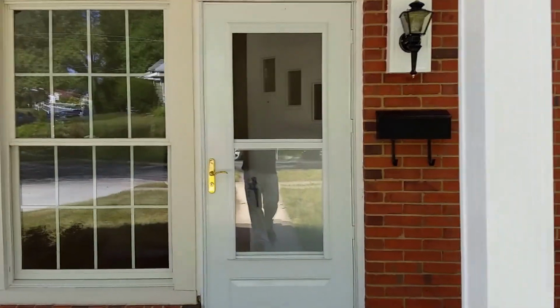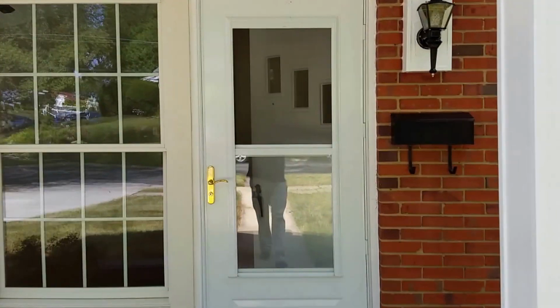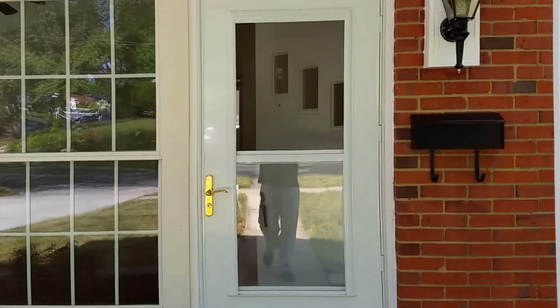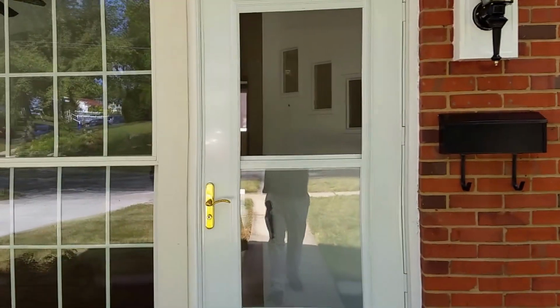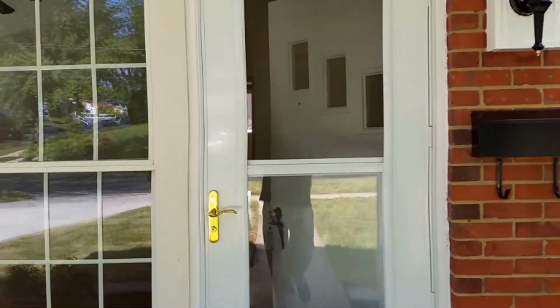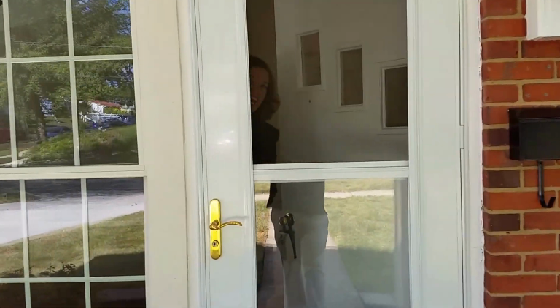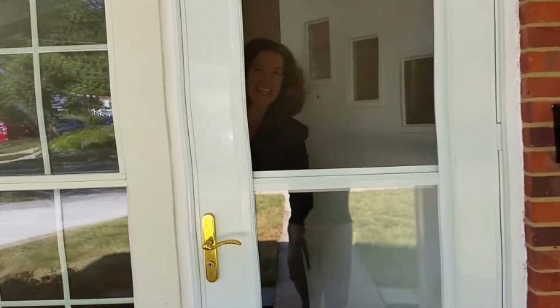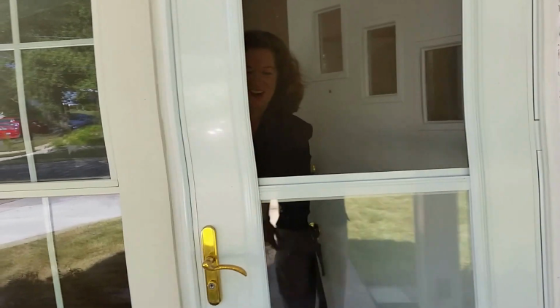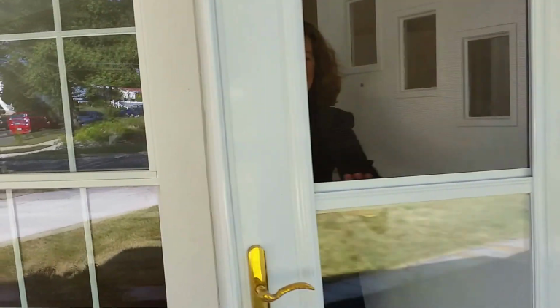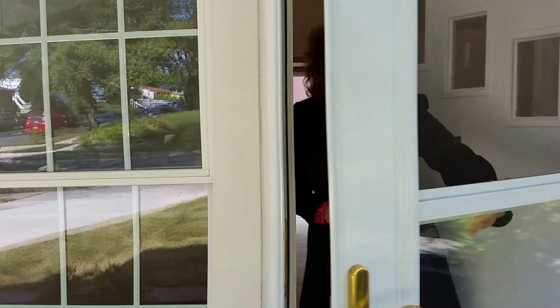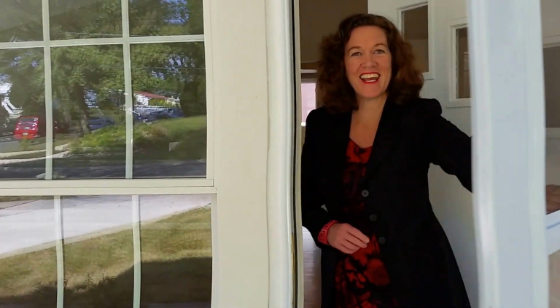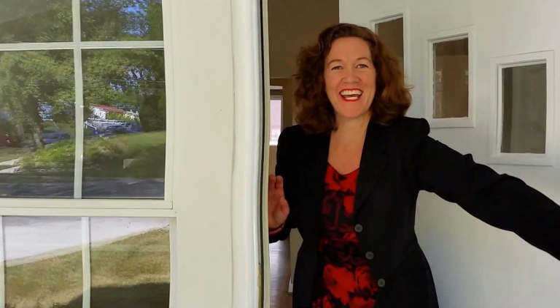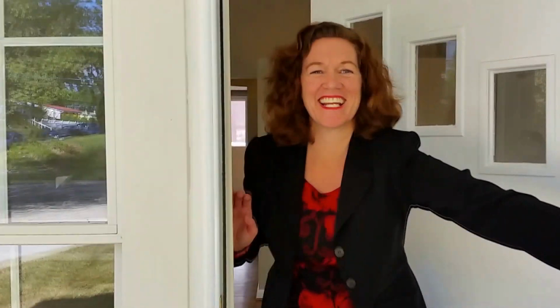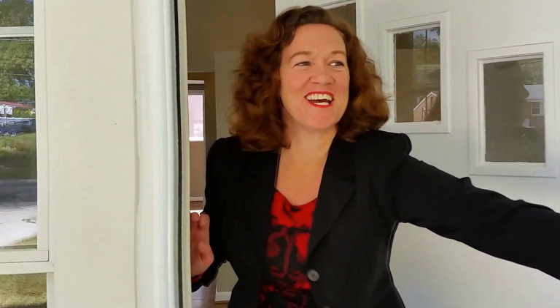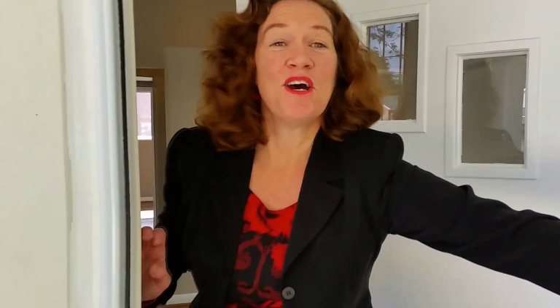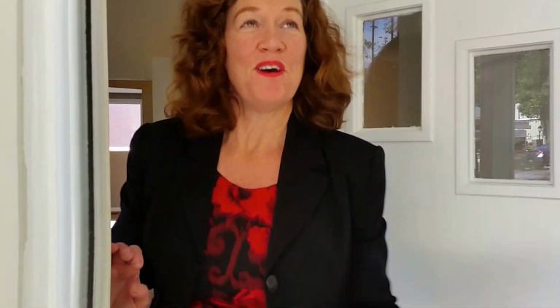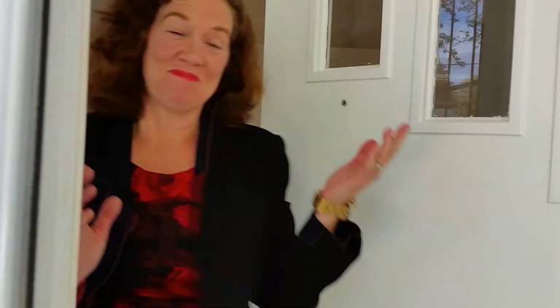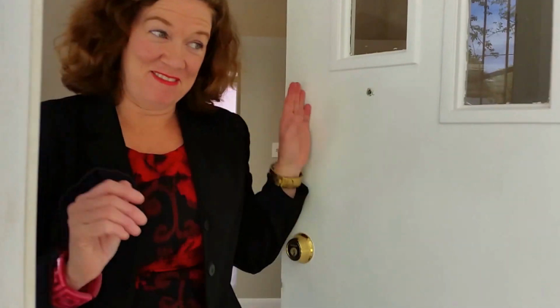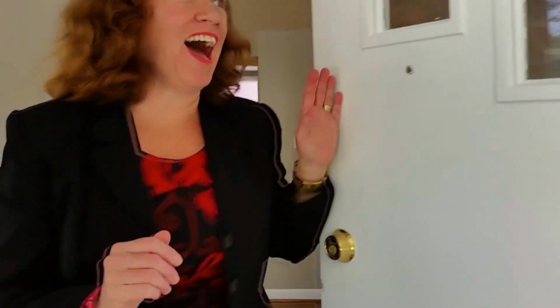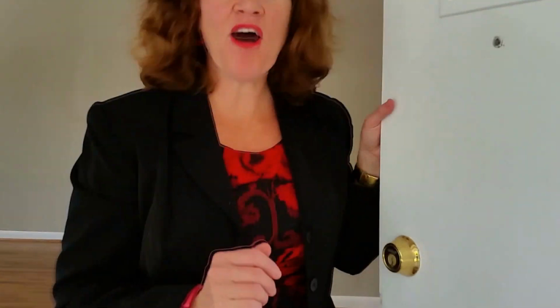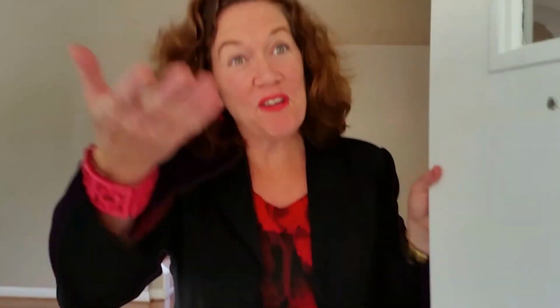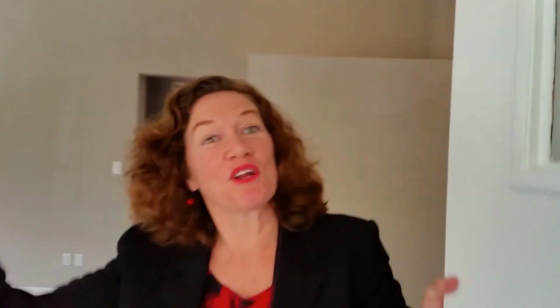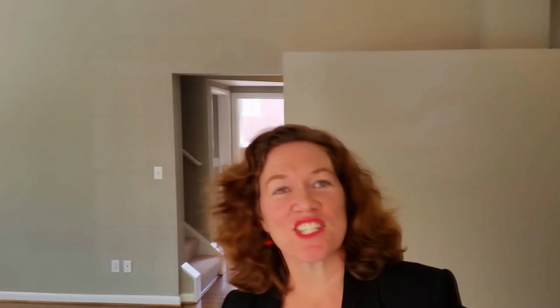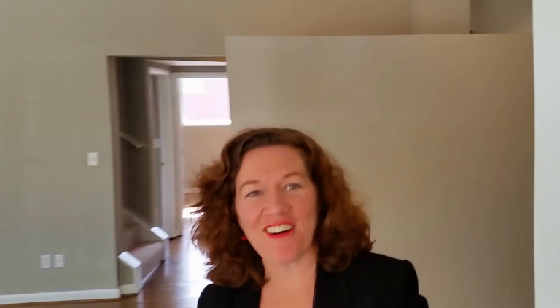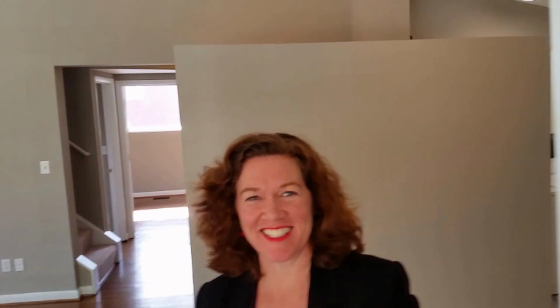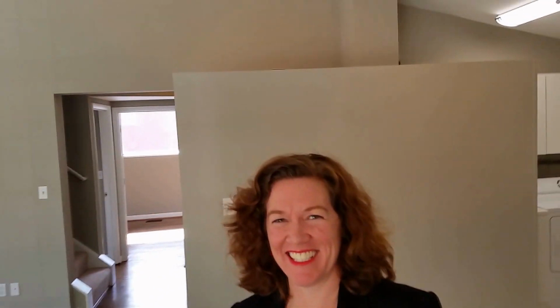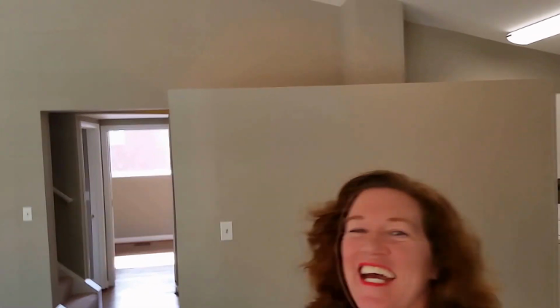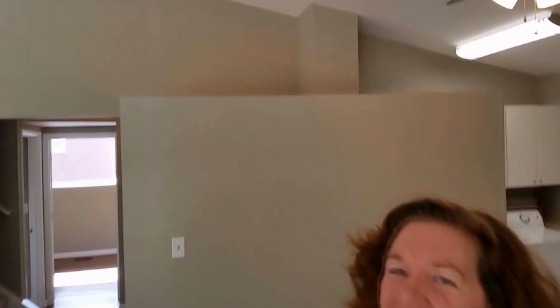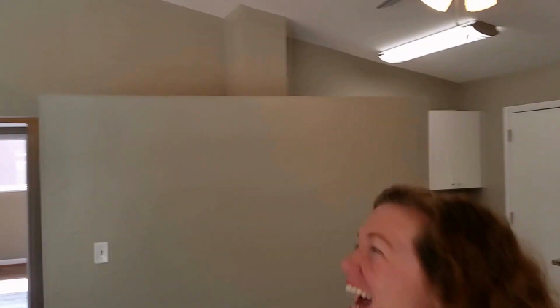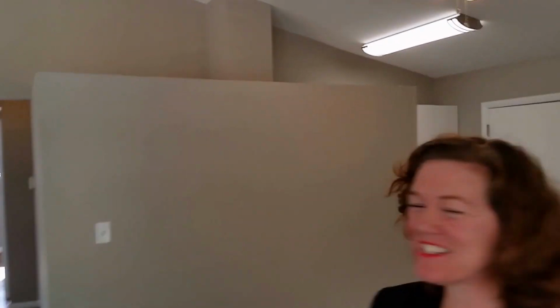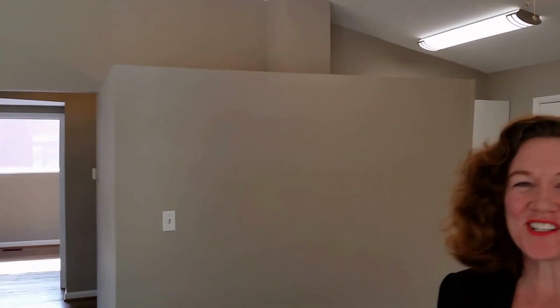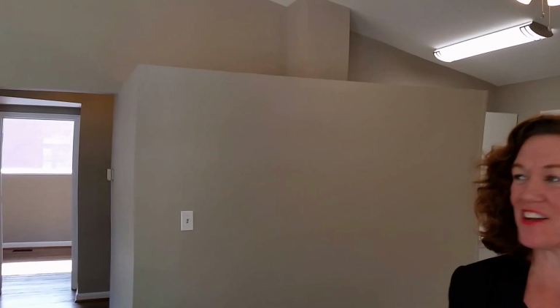Knock-knock. Hey, Theo. Hey, Allie. What a gorgeous day. I thought you were going to say what a gorgeous house. And a gorgeous house. Thank you. It's a gorgeous house.